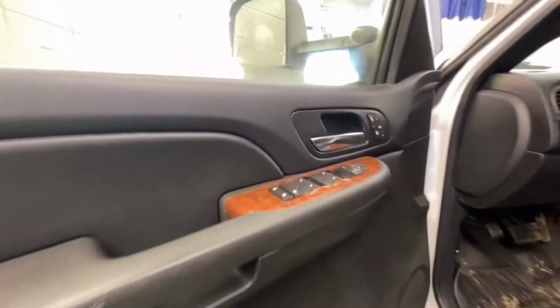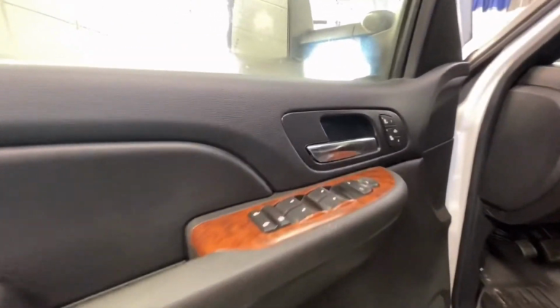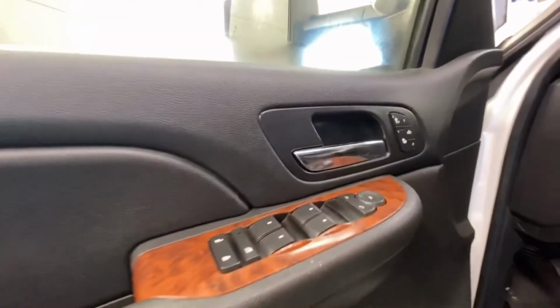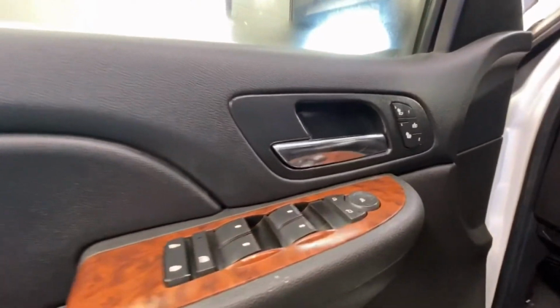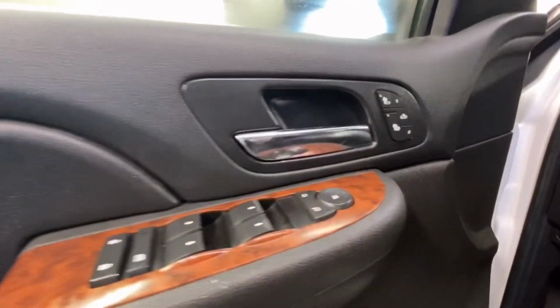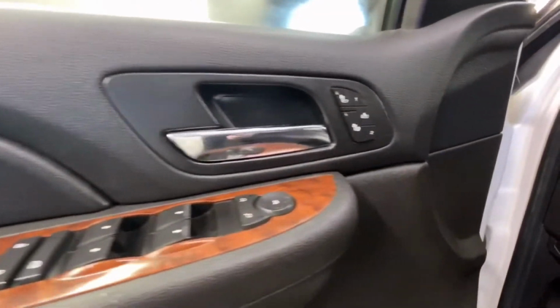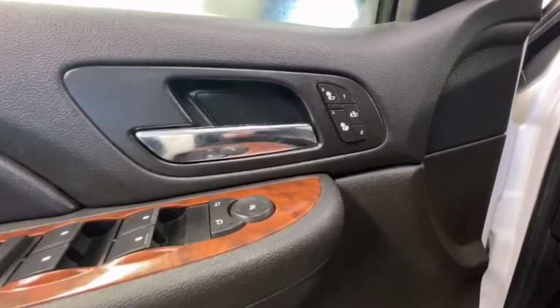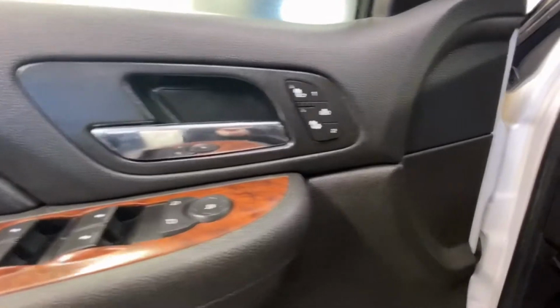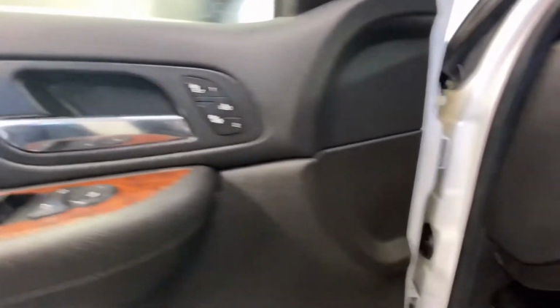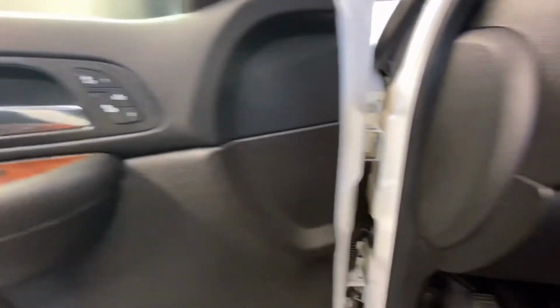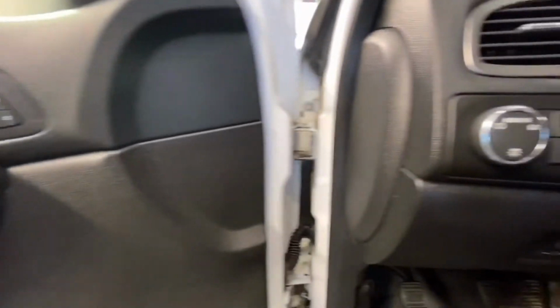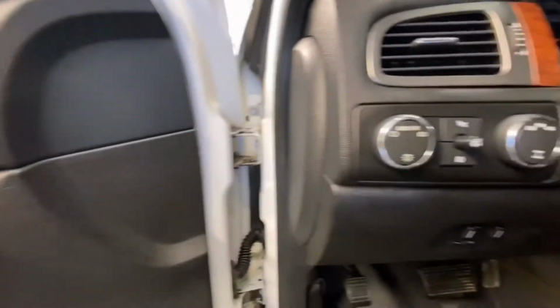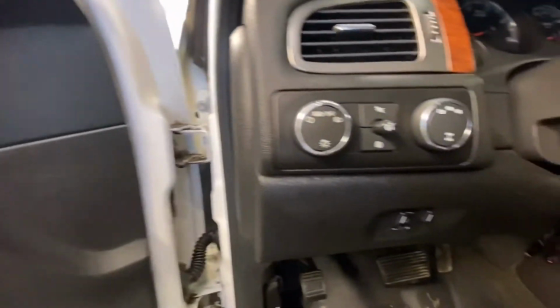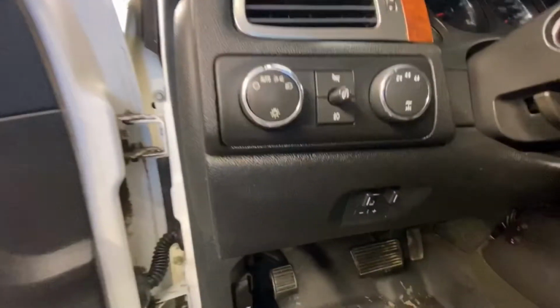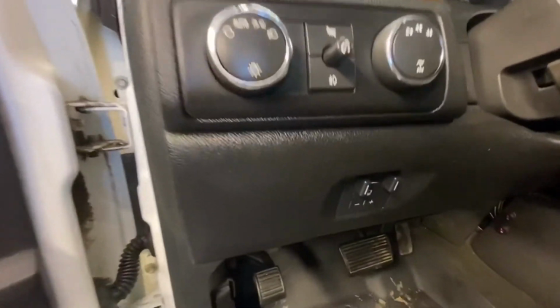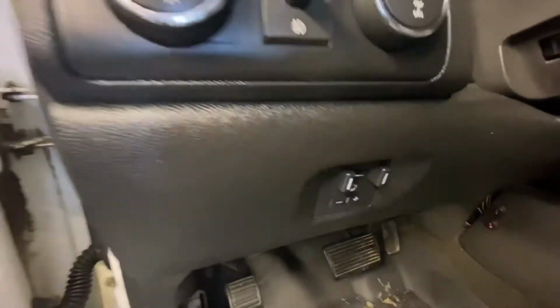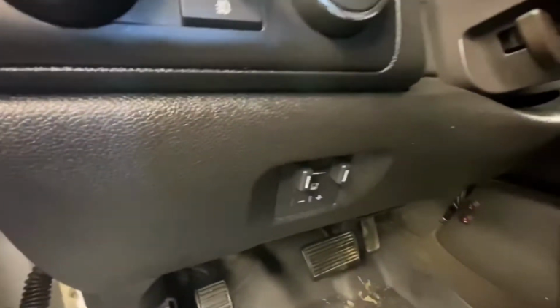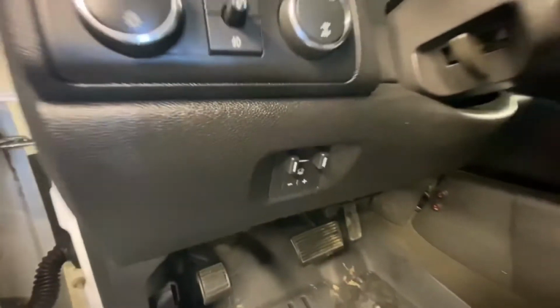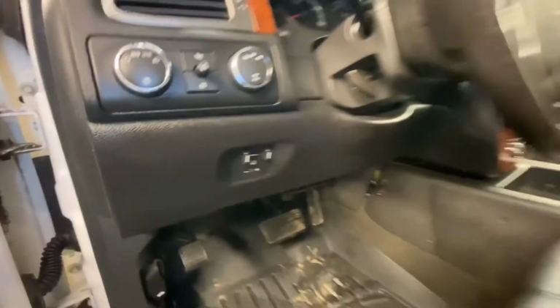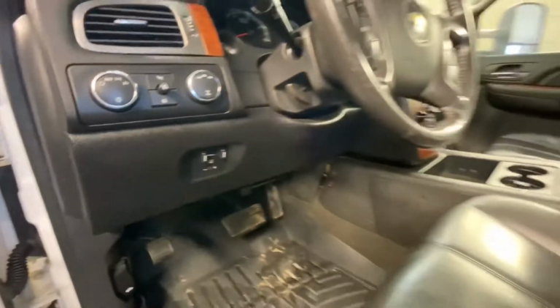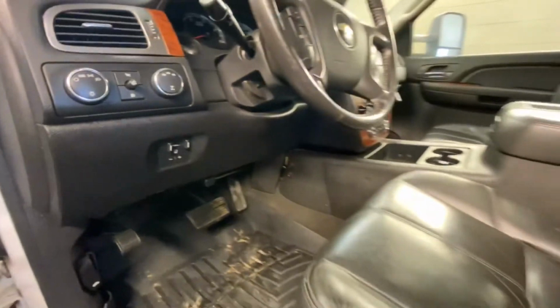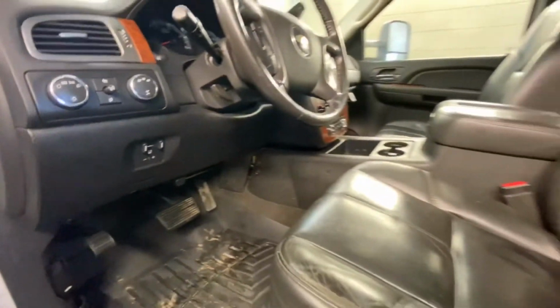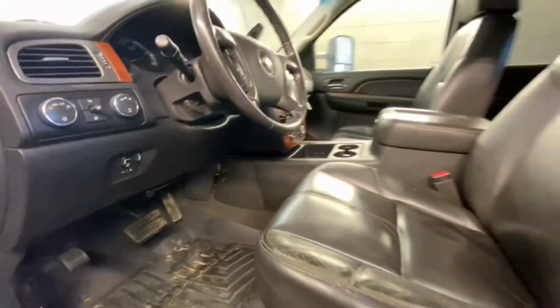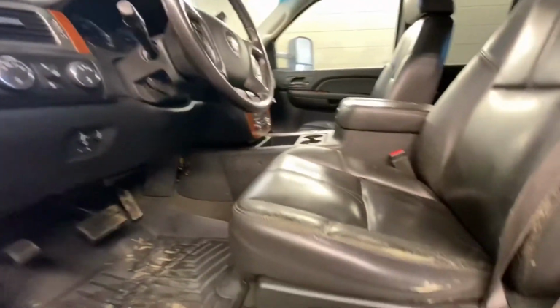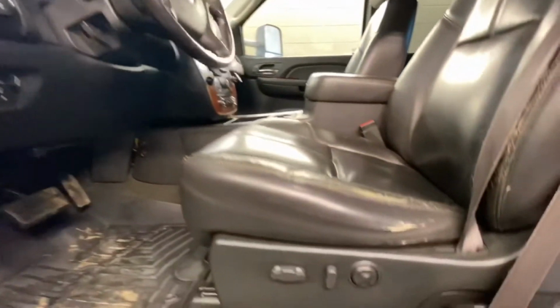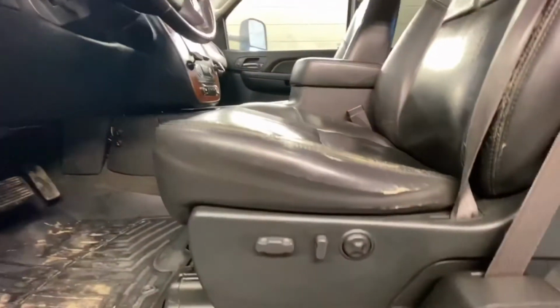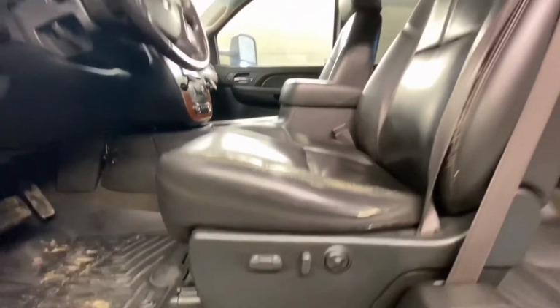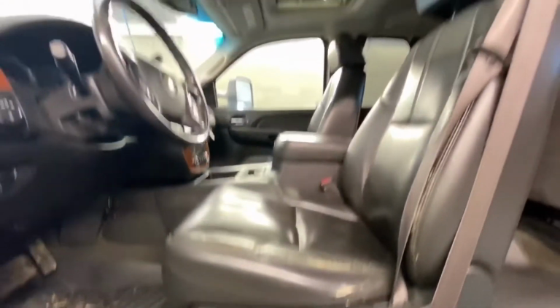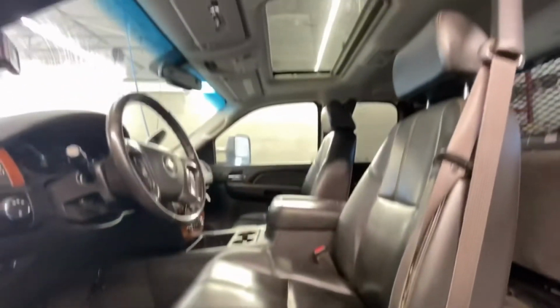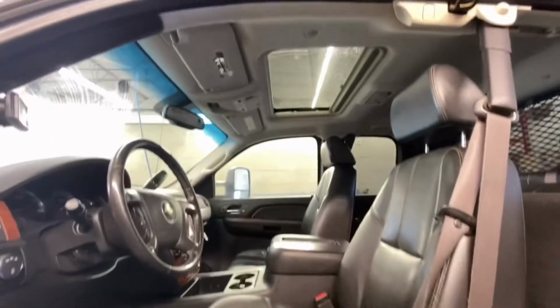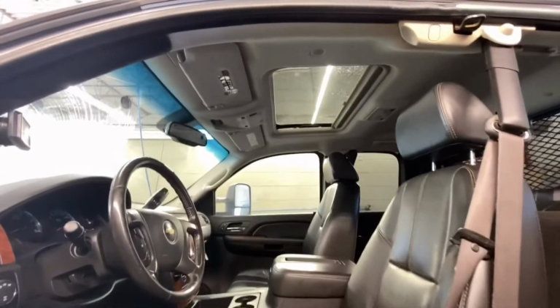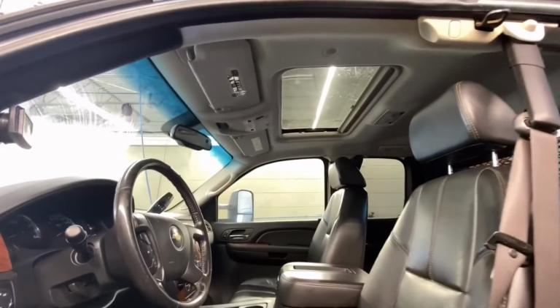On the door you've got your power windows, power mirrors, power seat, memory seat, and heated seats, along with your 4x4 controls, trailer brake controller, and sunroof.